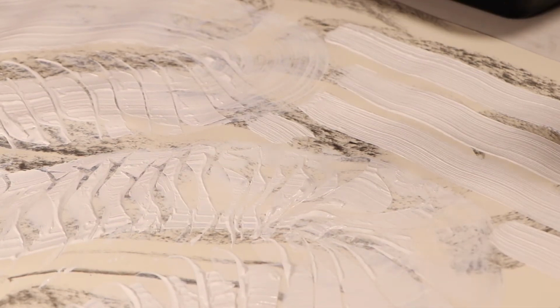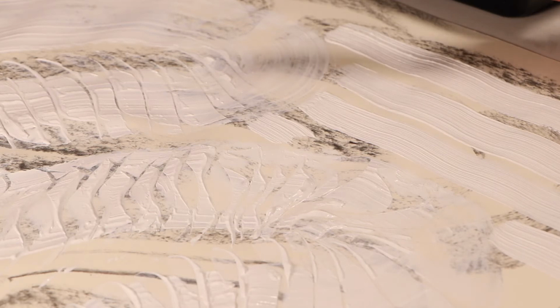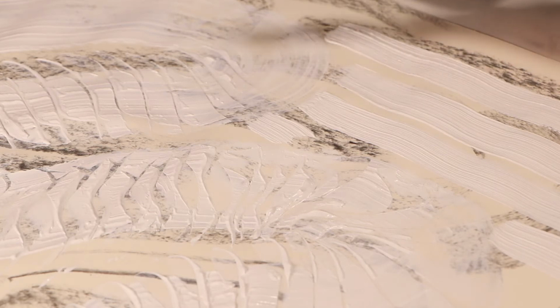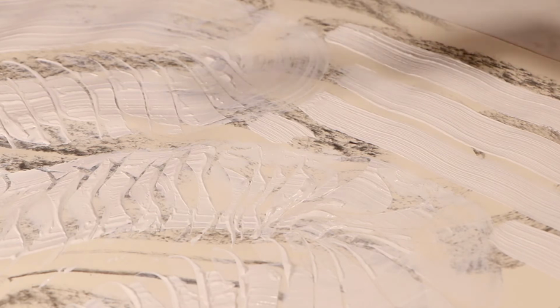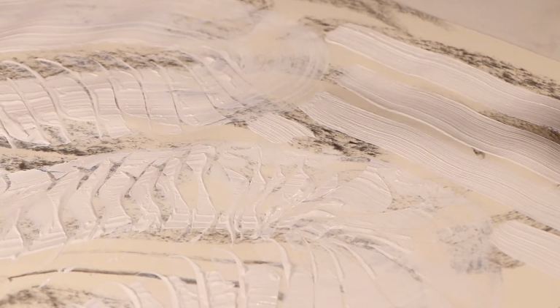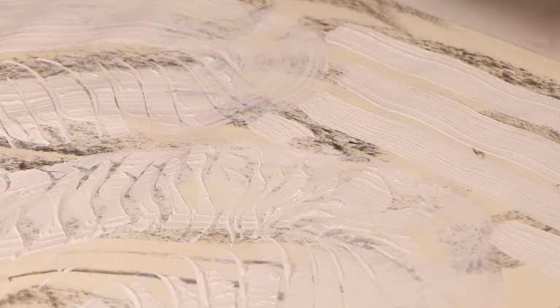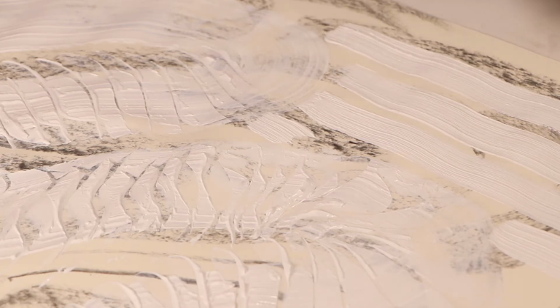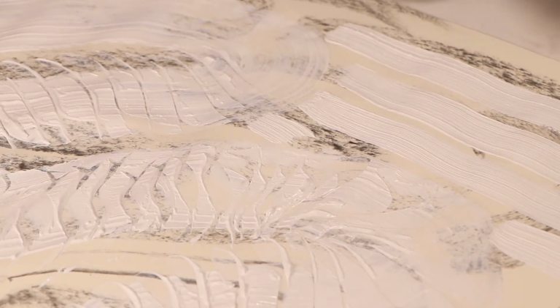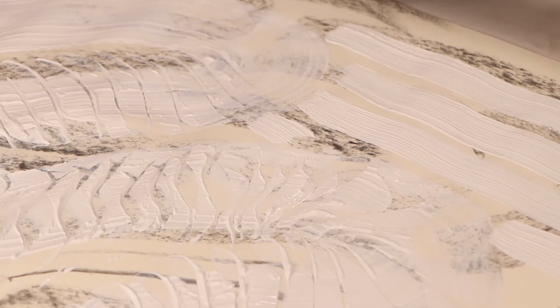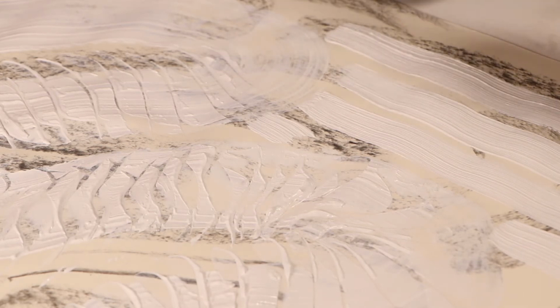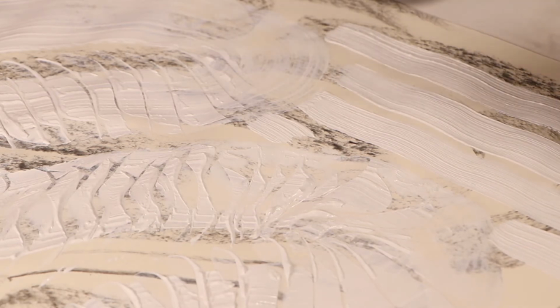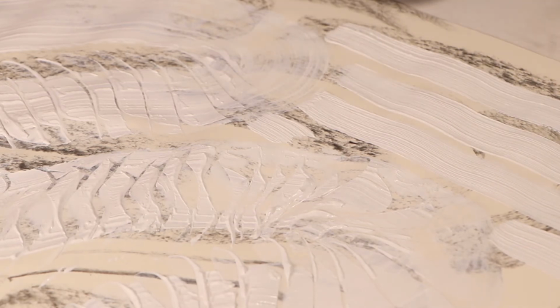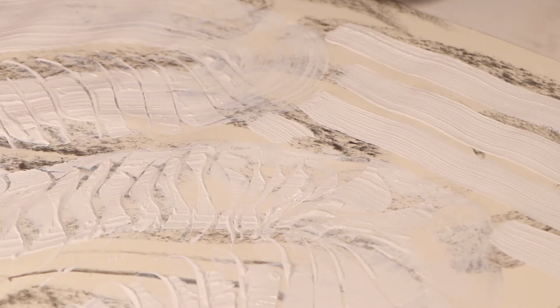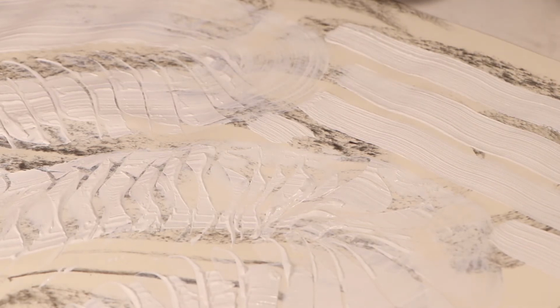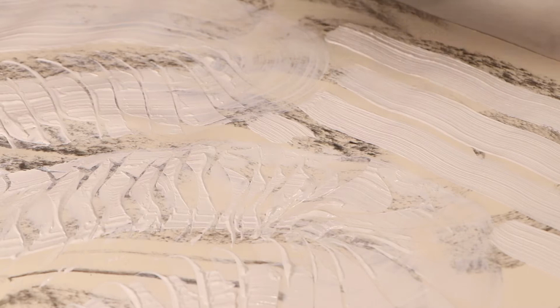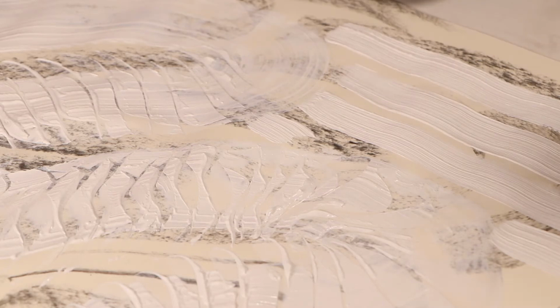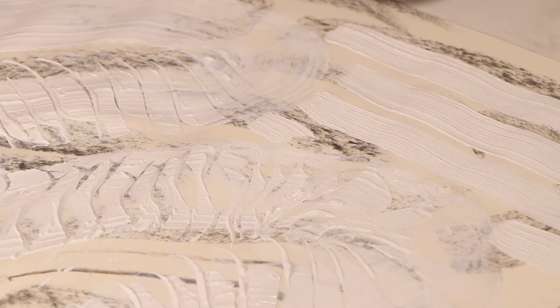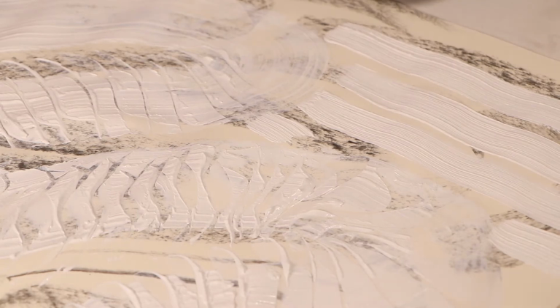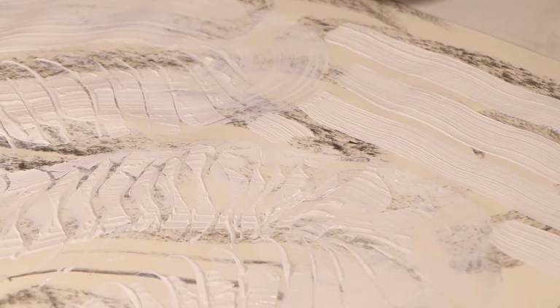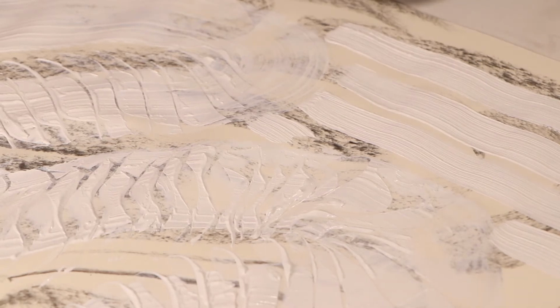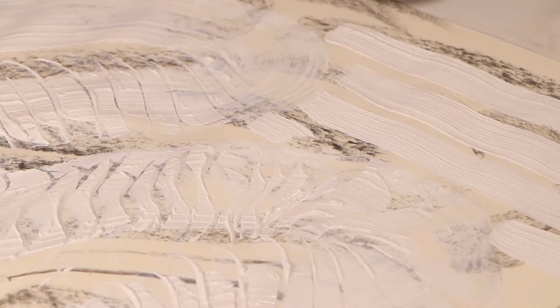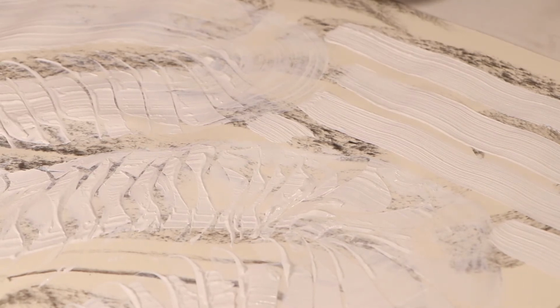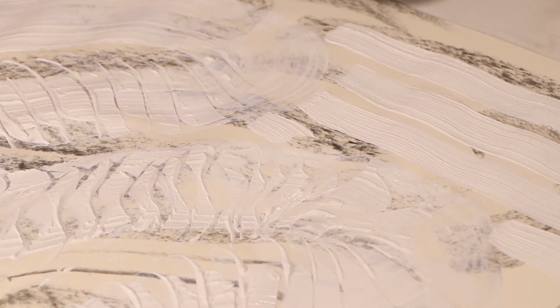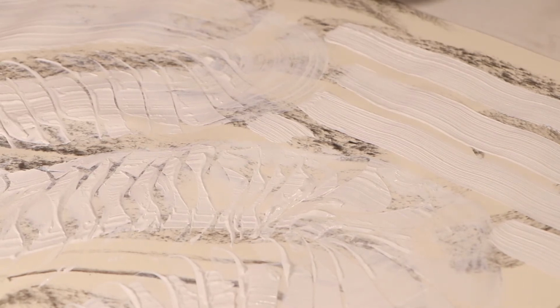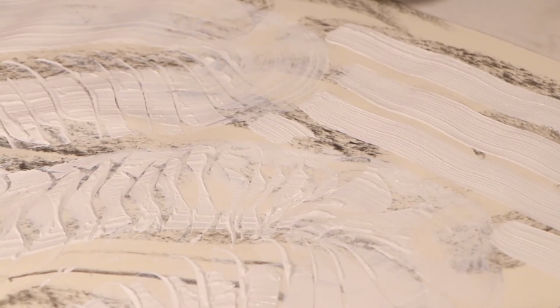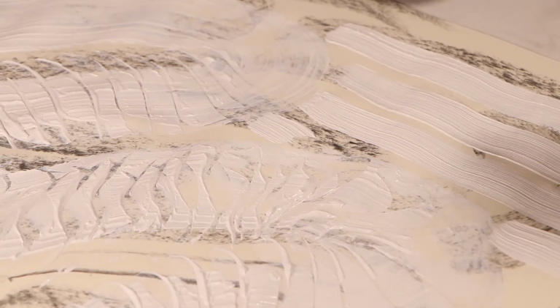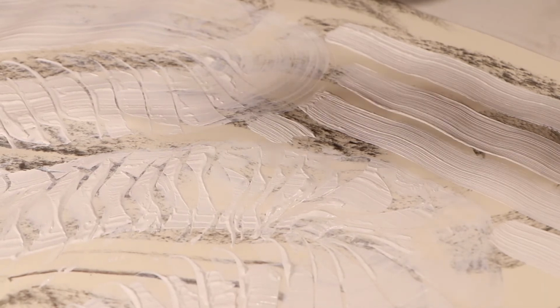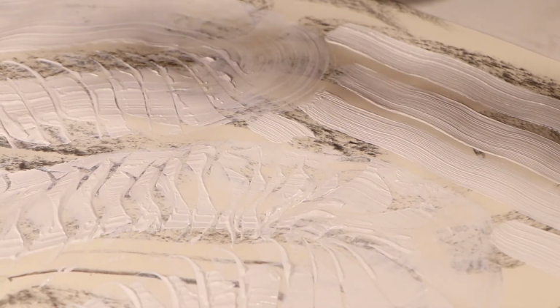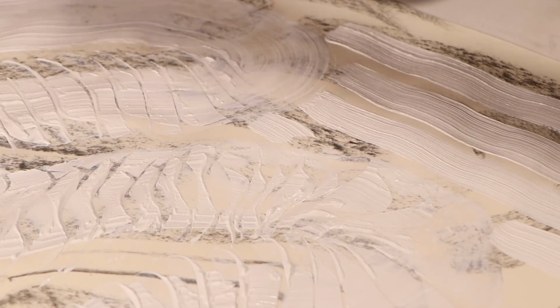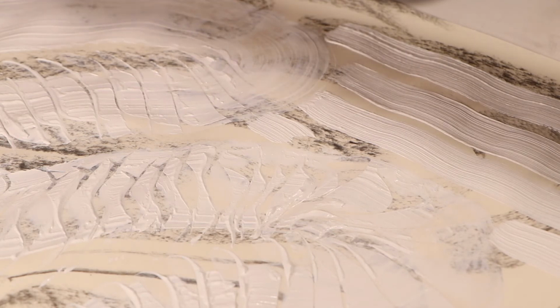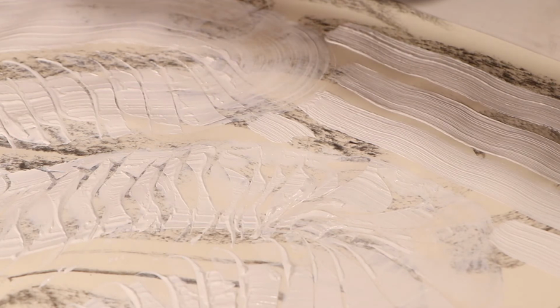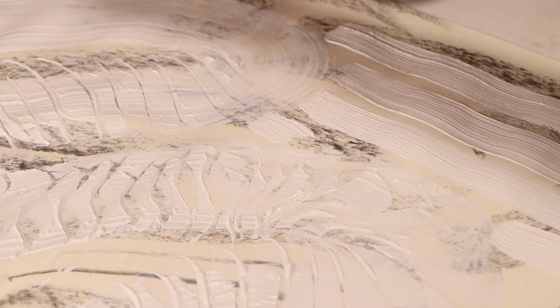You have to work kind of swift. You can see how I have my tray here so I can keep my larger brush wet and my palette knife wet. Make sure you have a container so you can keep these brushes clean.